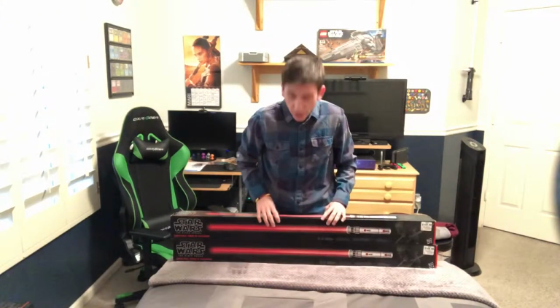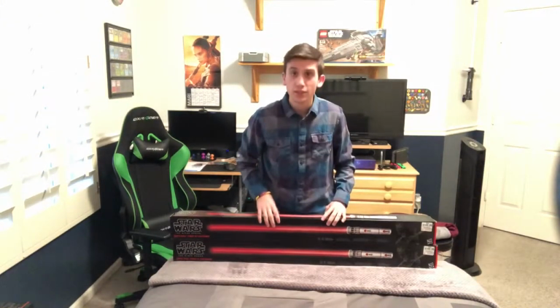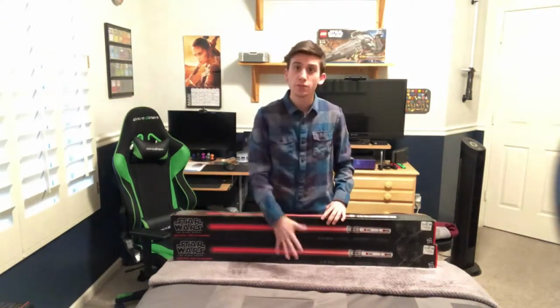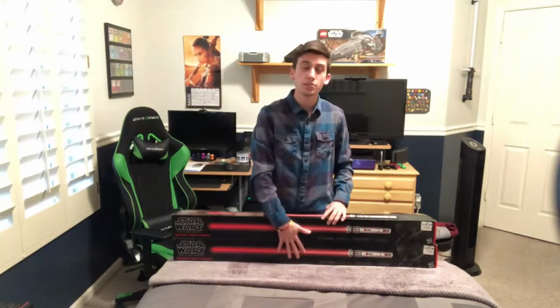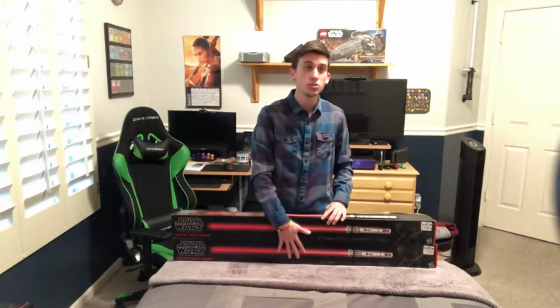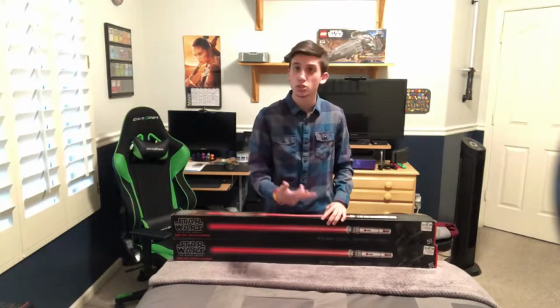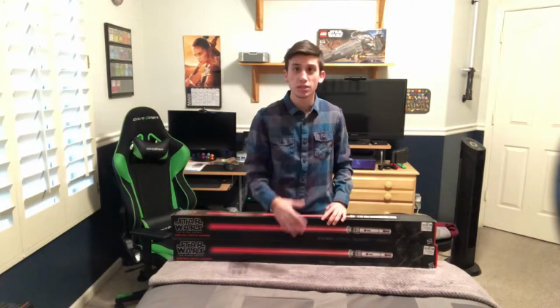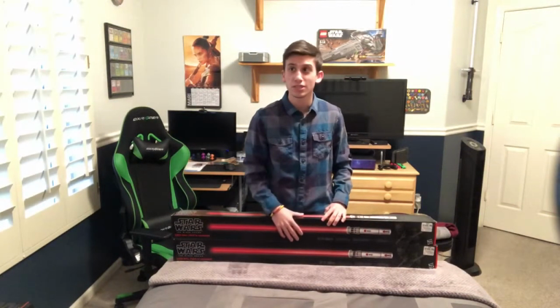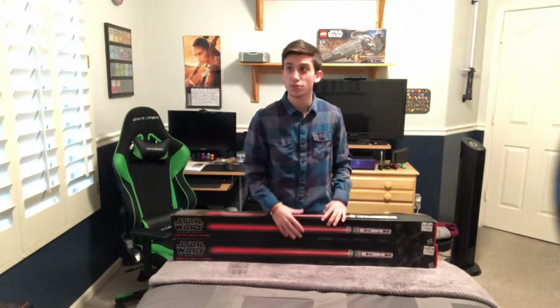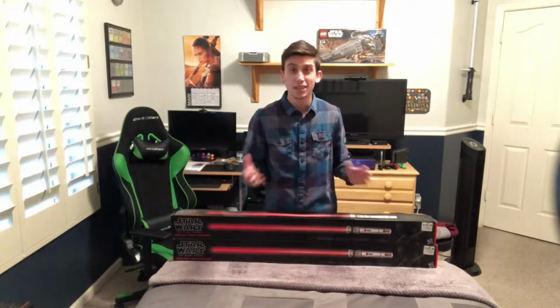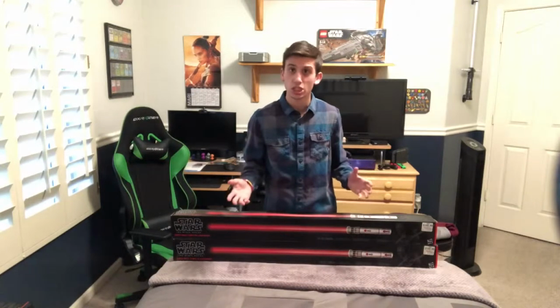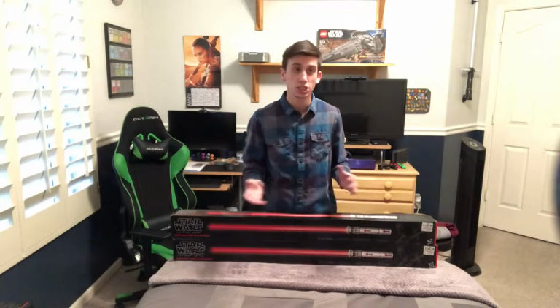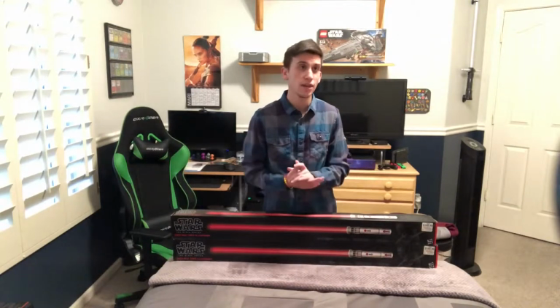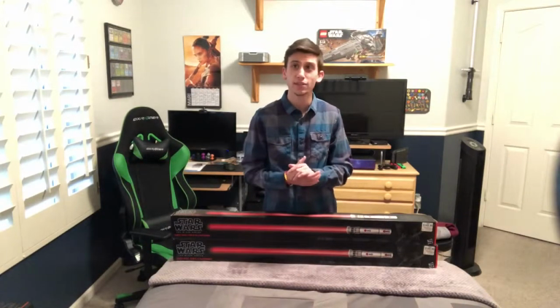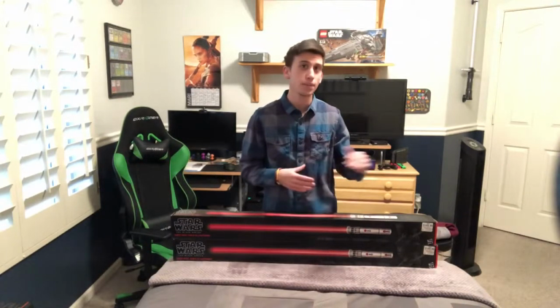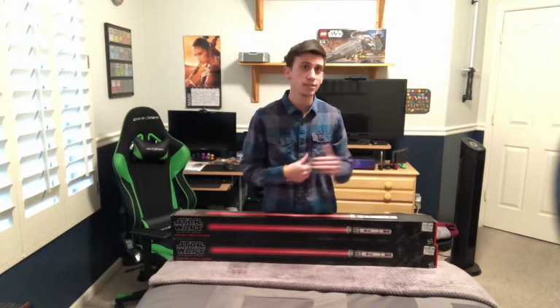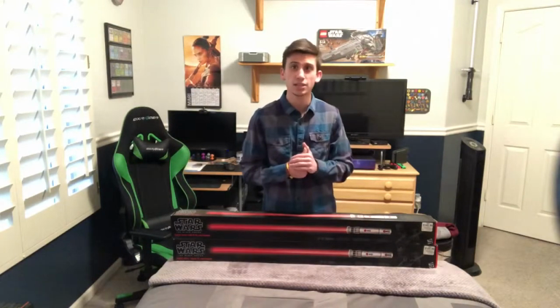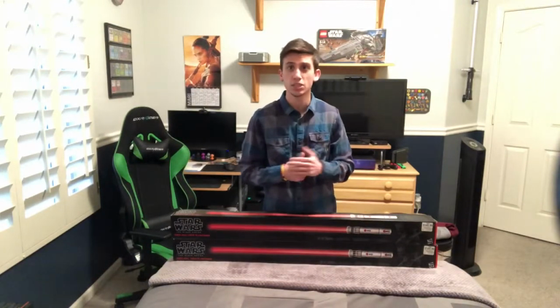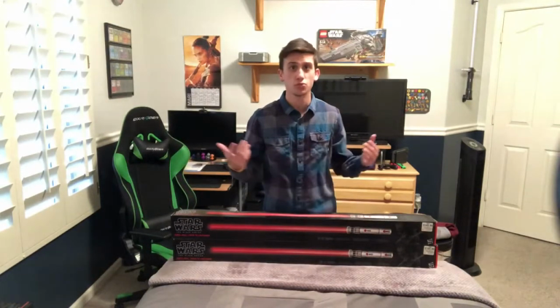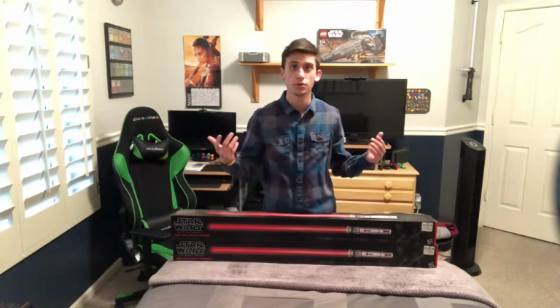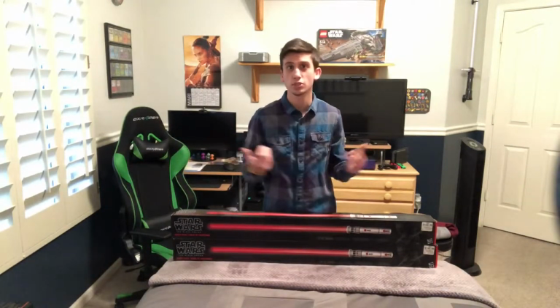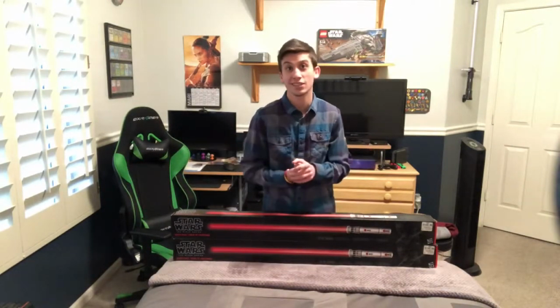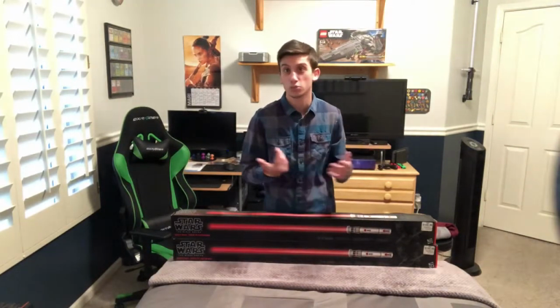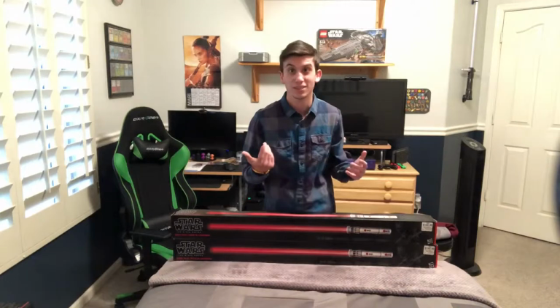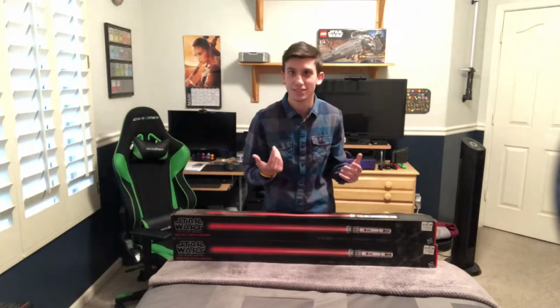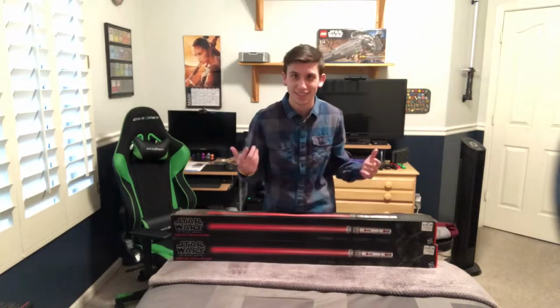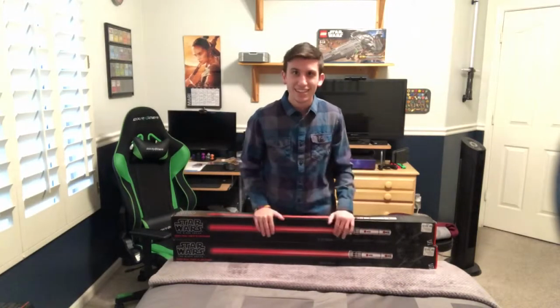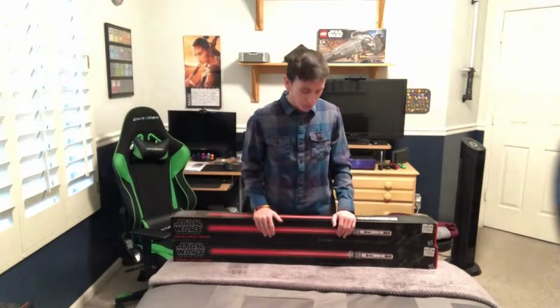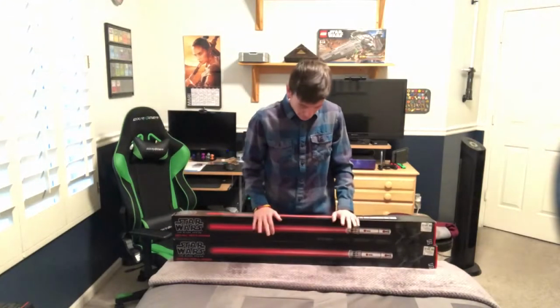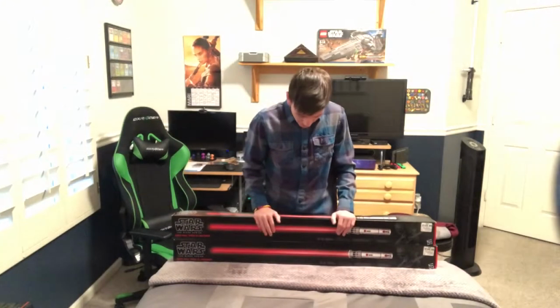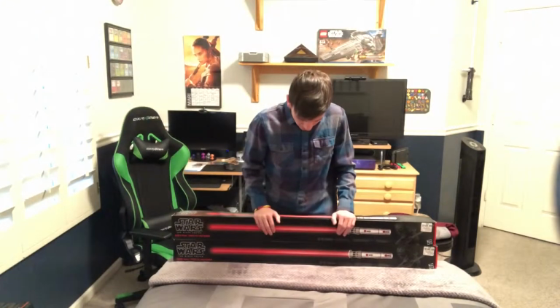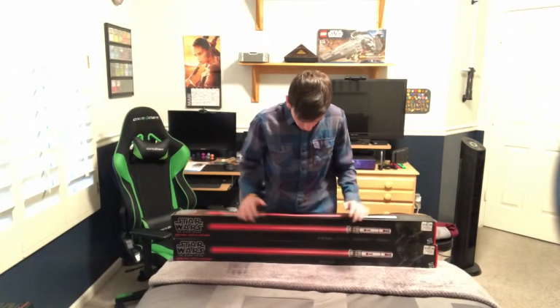After I picked up these two, it's just two more lightsabers I need for my collection, and then everything else I get past that is going to be just for fun, basically.